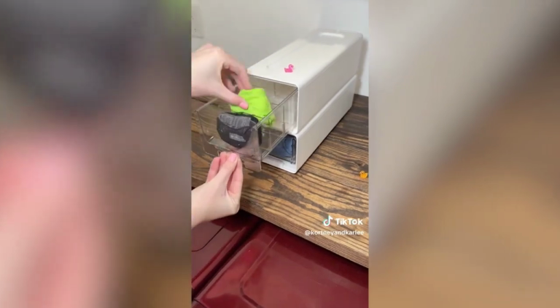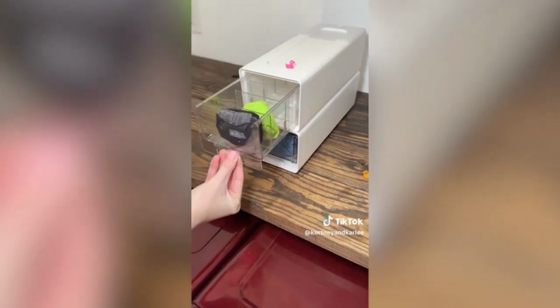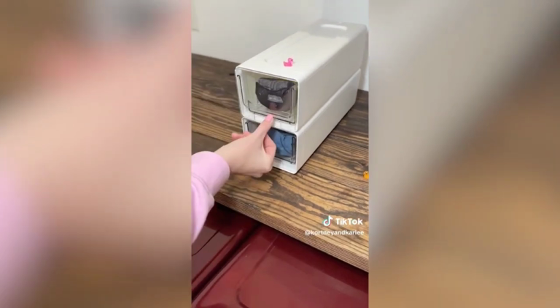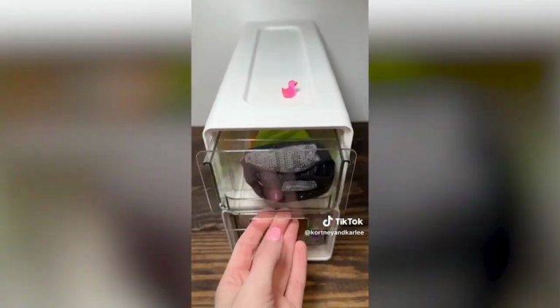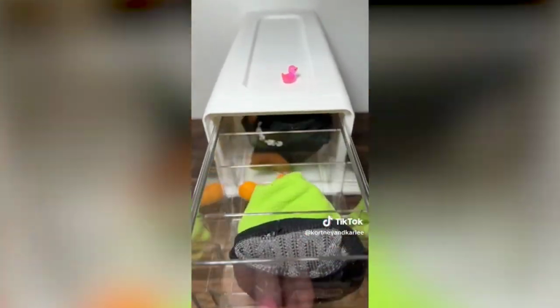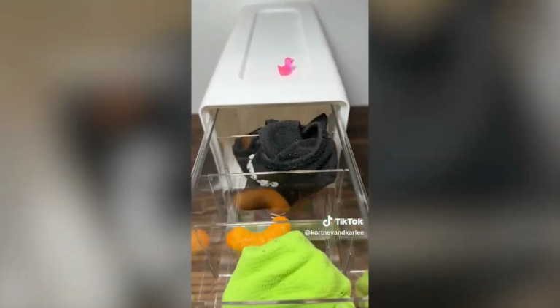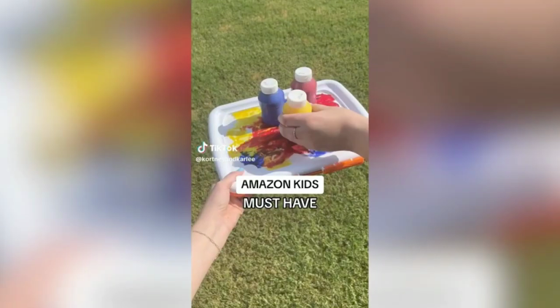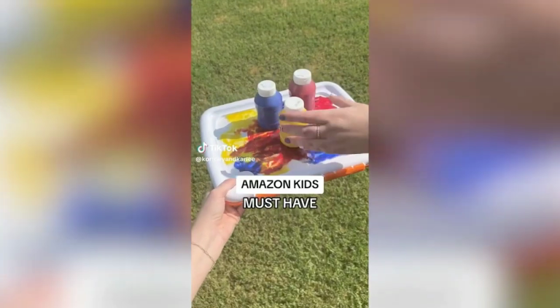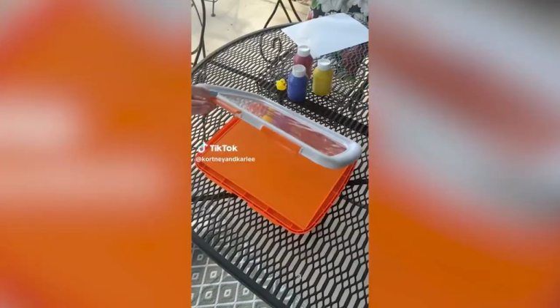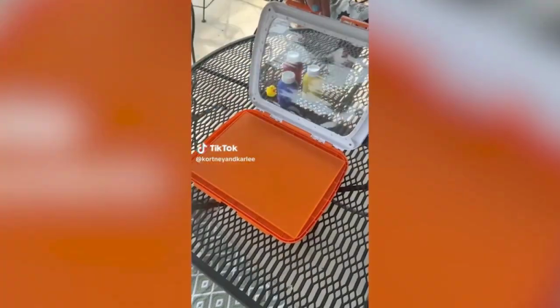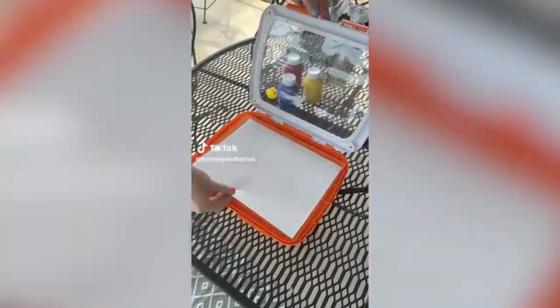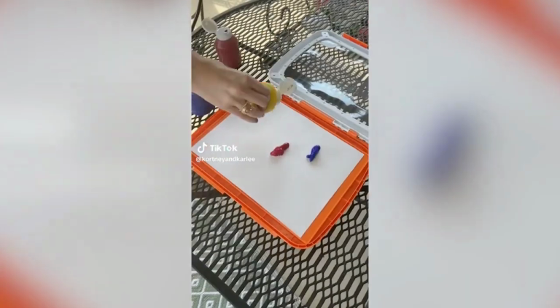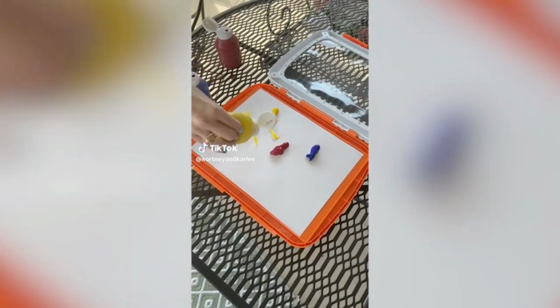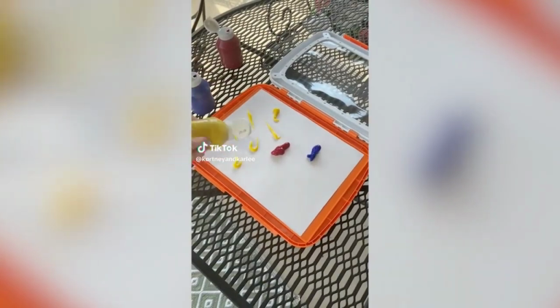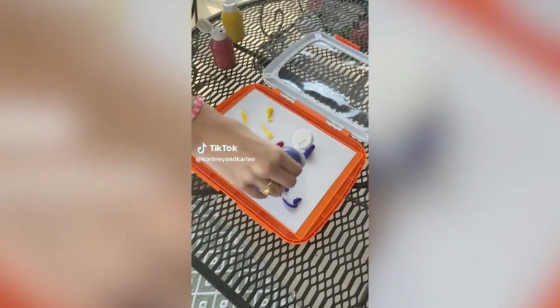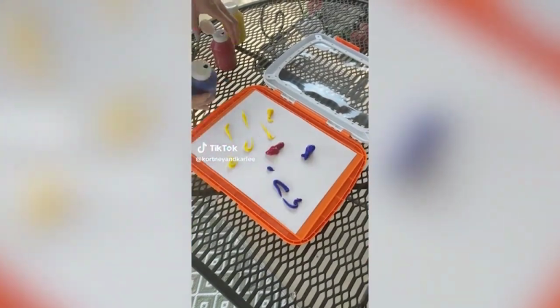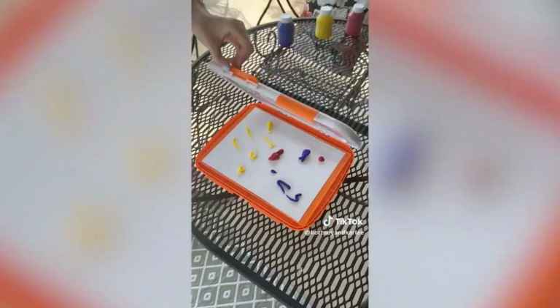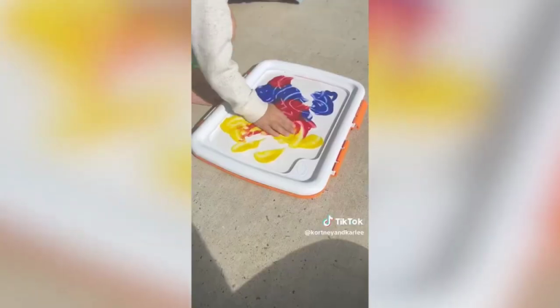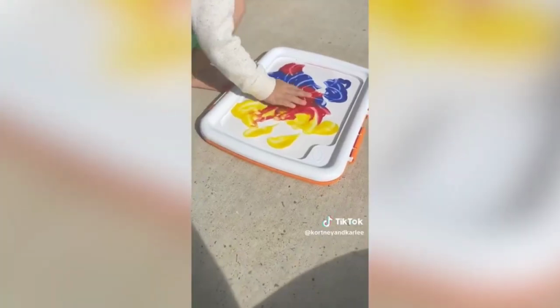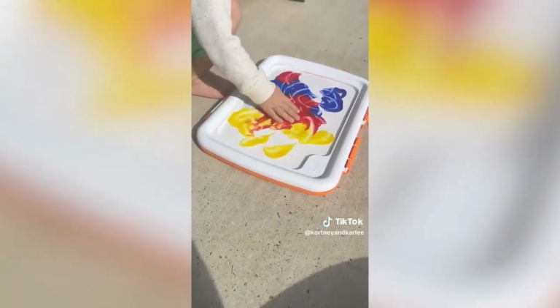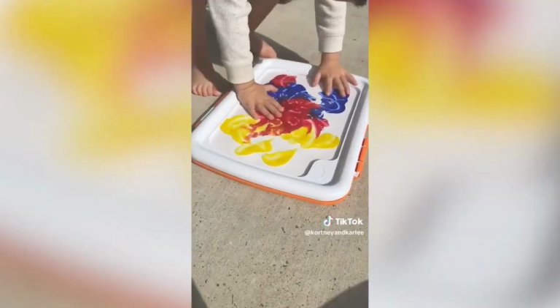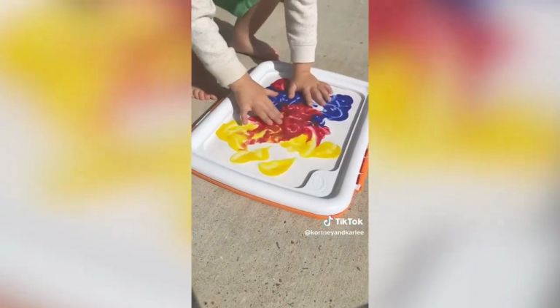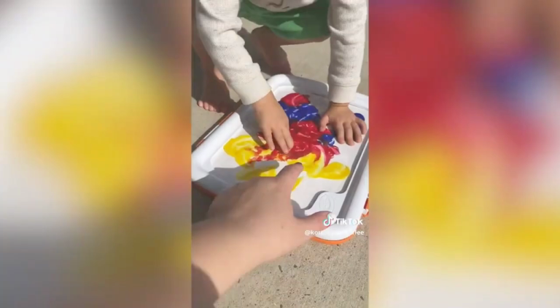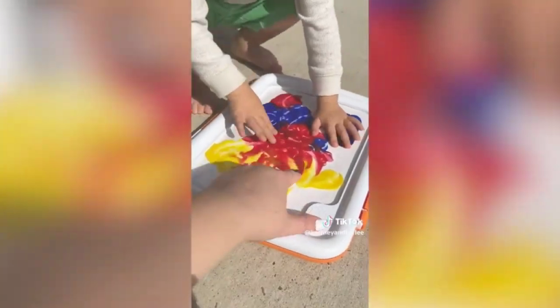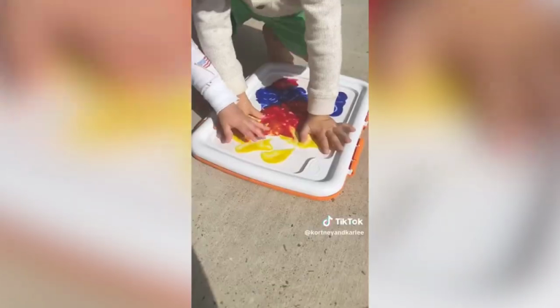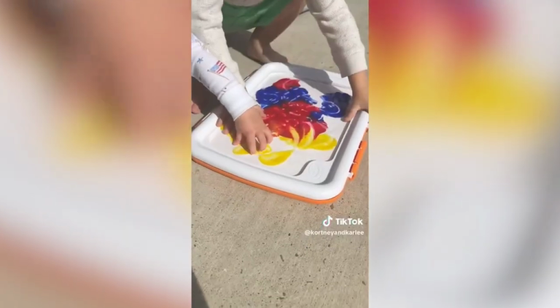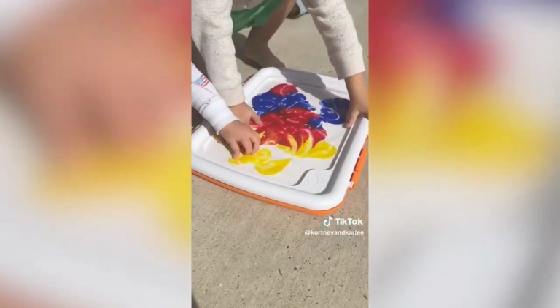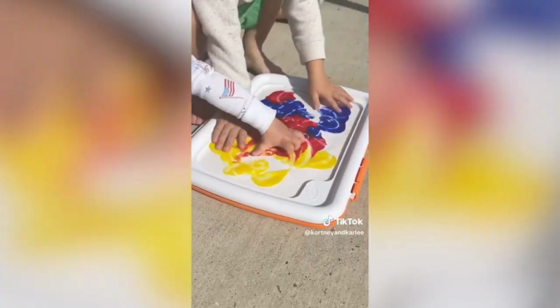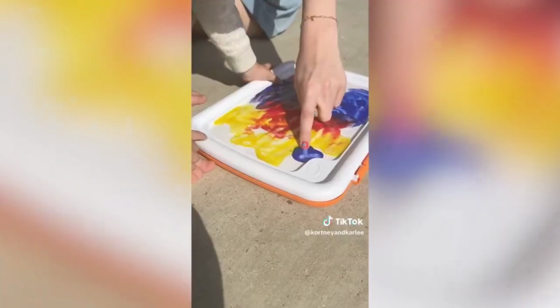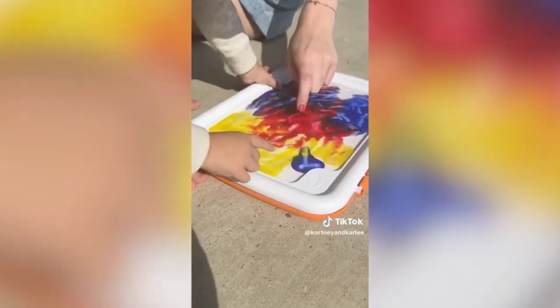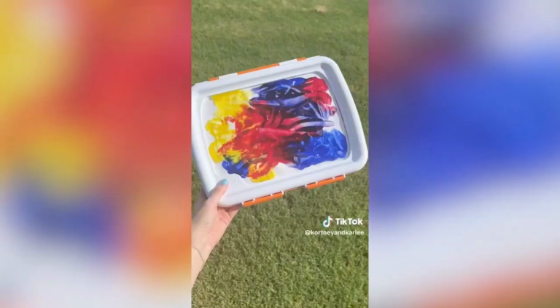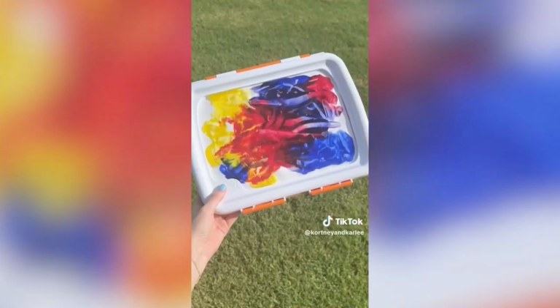Amazon kids must-have: this is a mess-free finger paint set. Just insert a sheet of paper, add the paint, close the case, and let your little artist get to work. Once they're done, wash the case with water or put it in the dishwasher for easy cleanup.